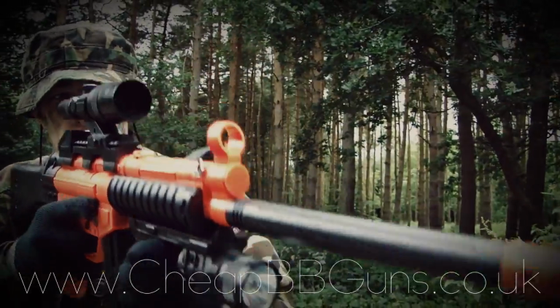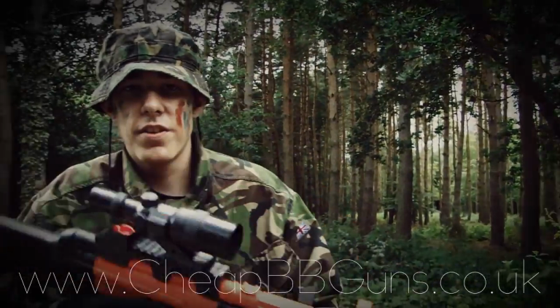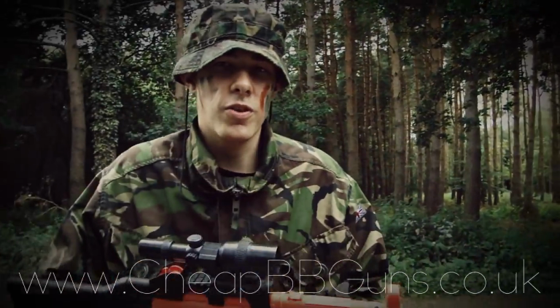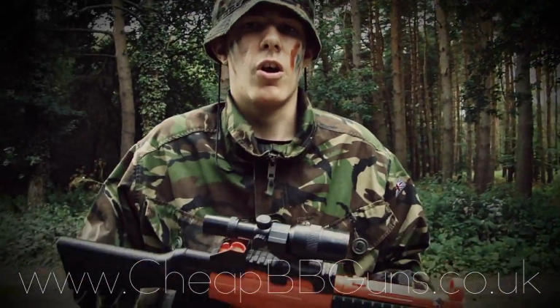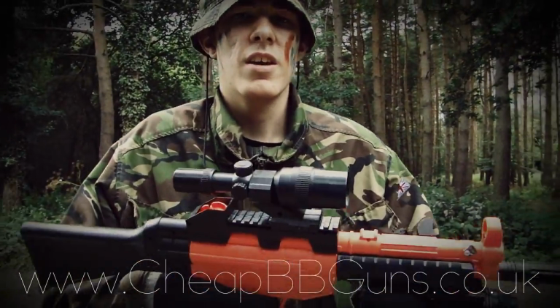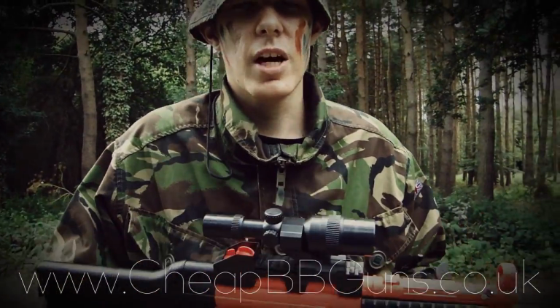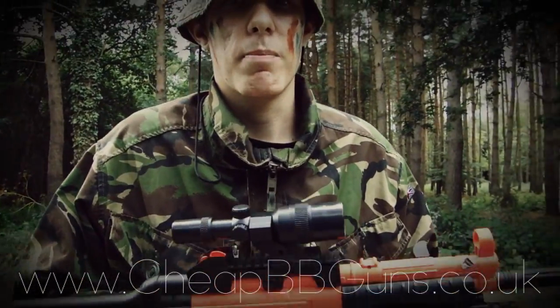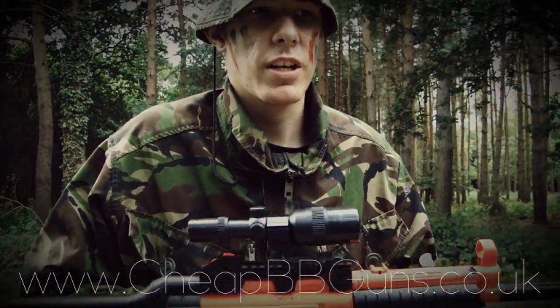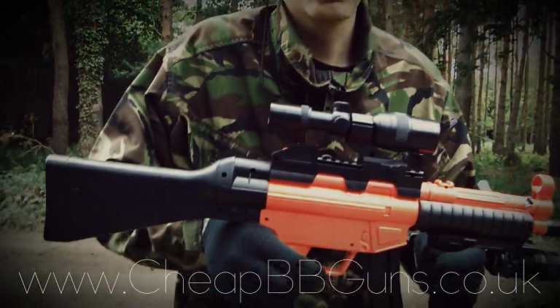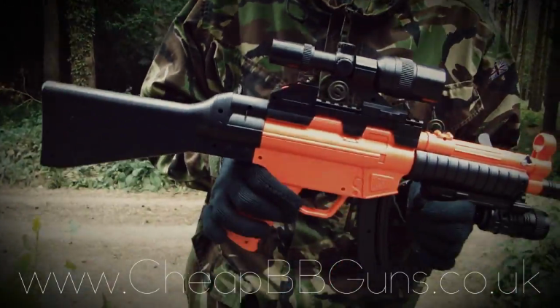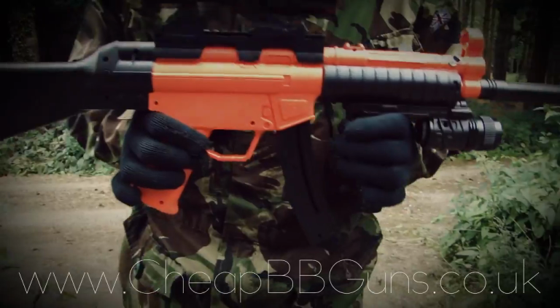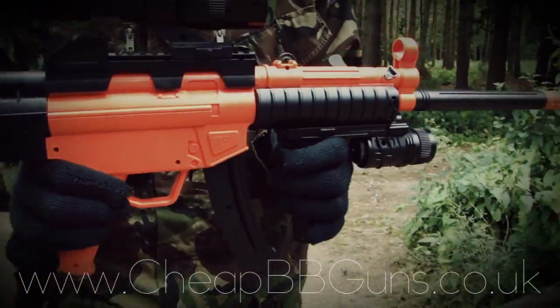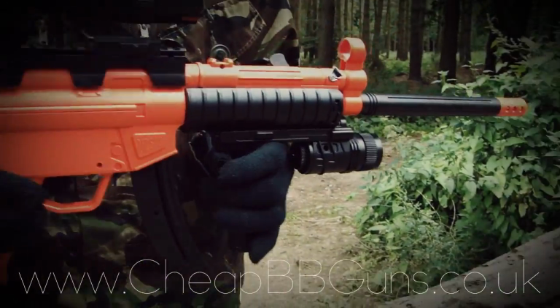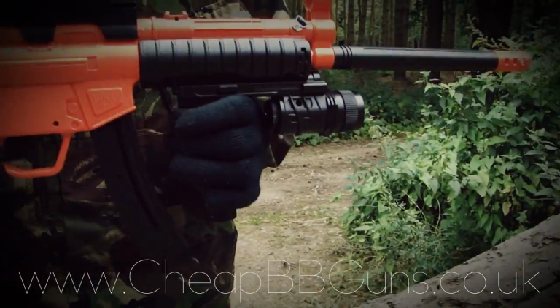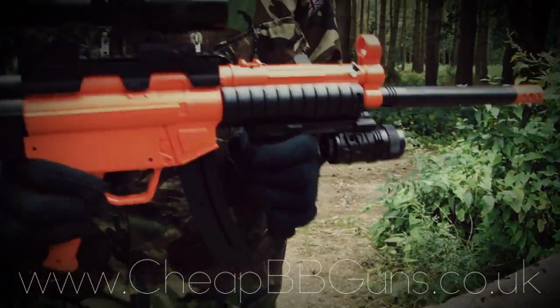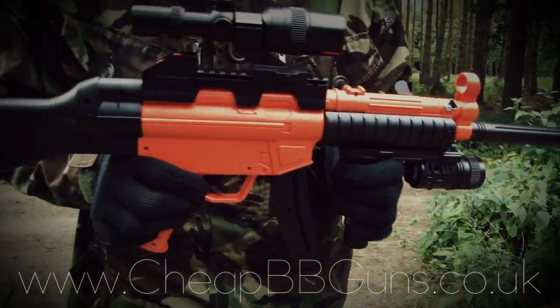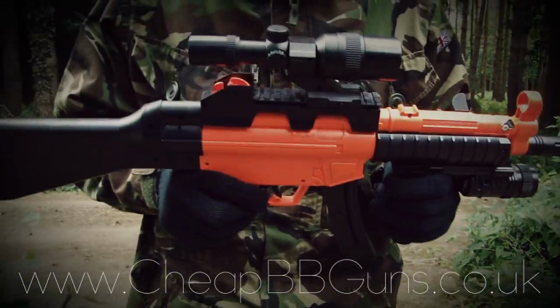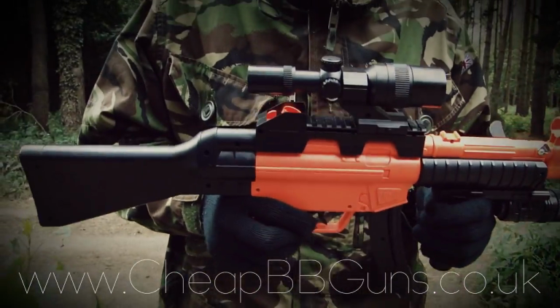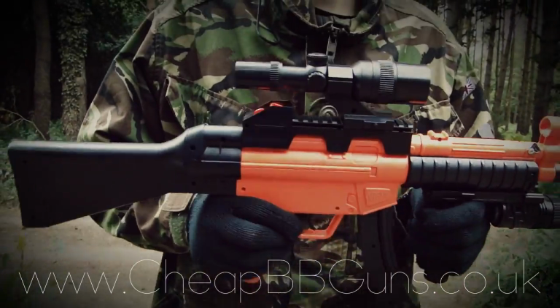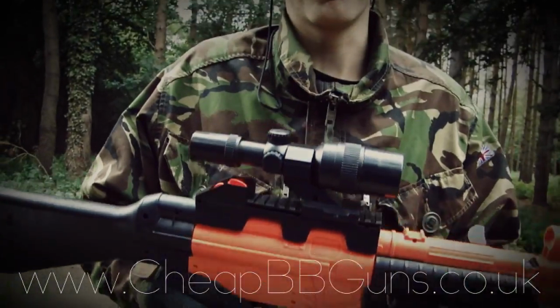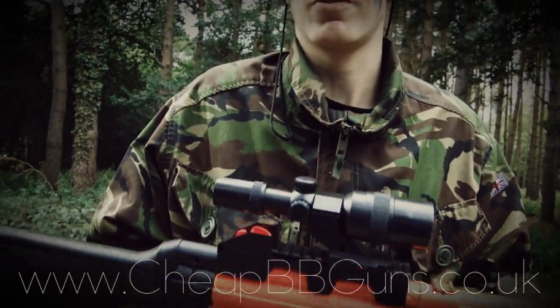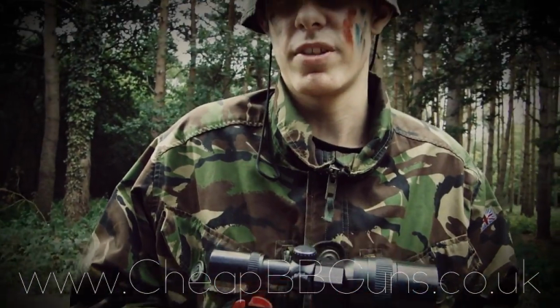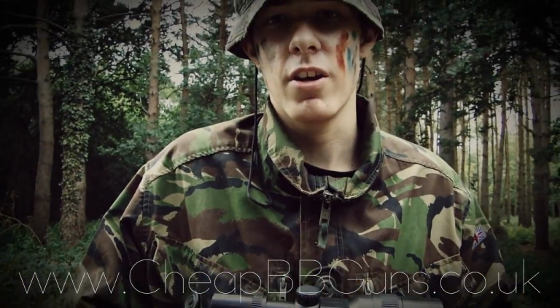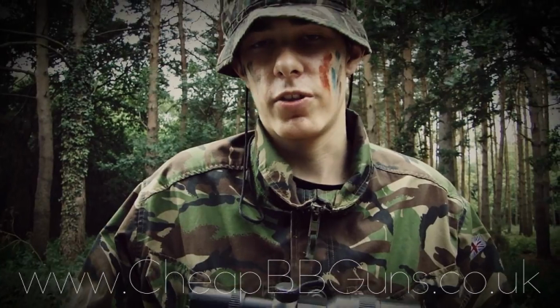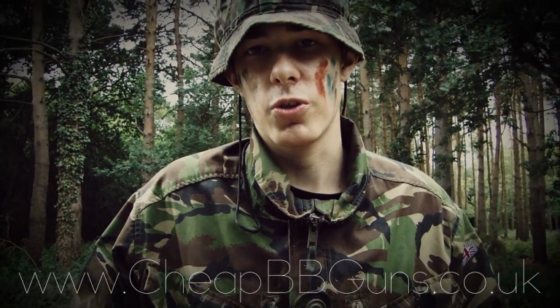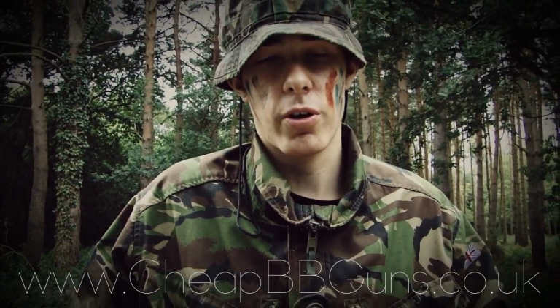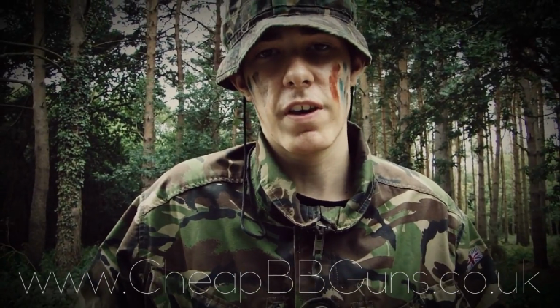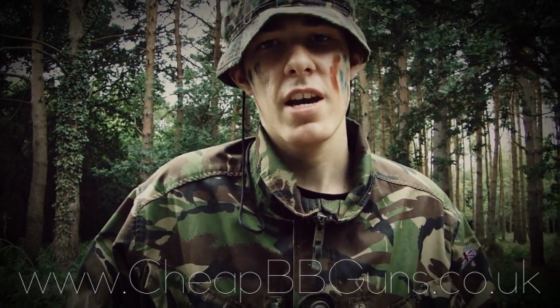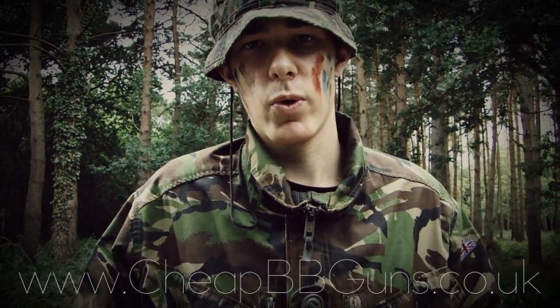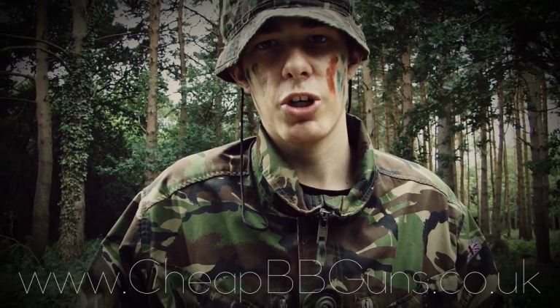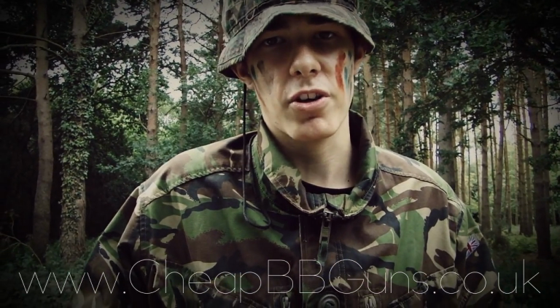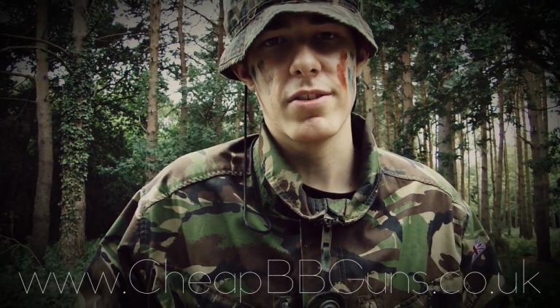This is a review on the sniper marine rifle style UMP. The approximate specs for this airsoft gun are an FPS, or feet per second, of 200 to 250, and a range of 30 metres.